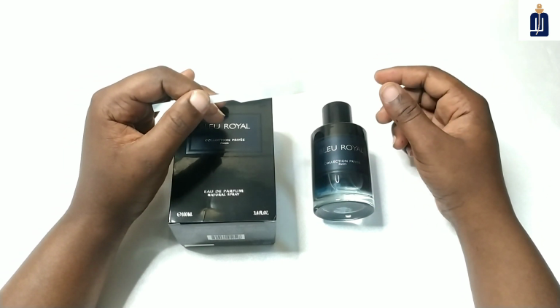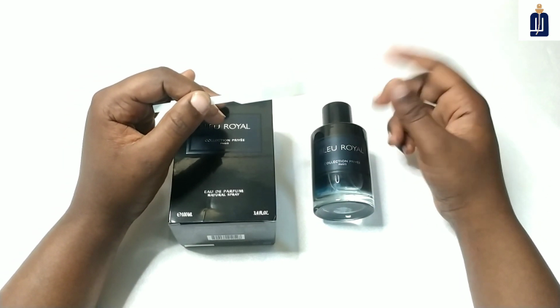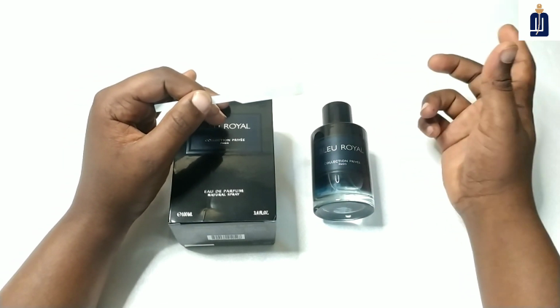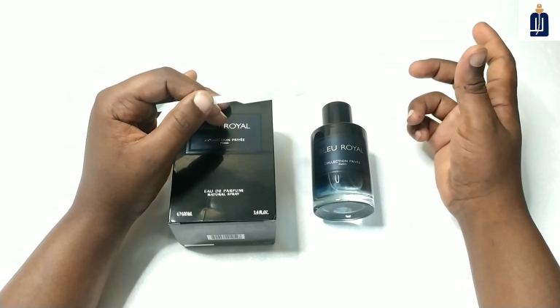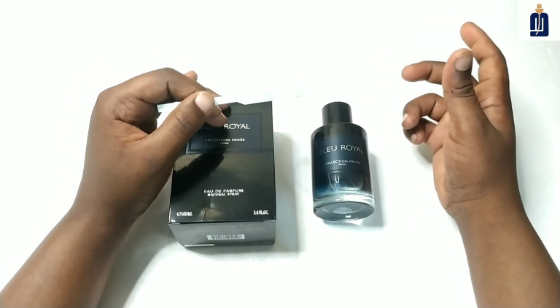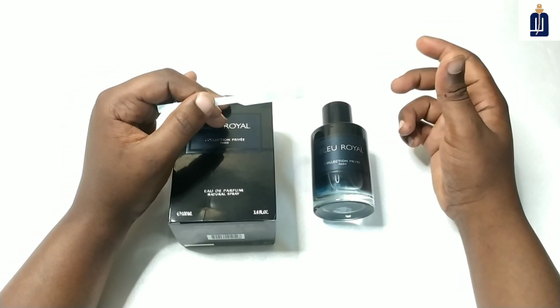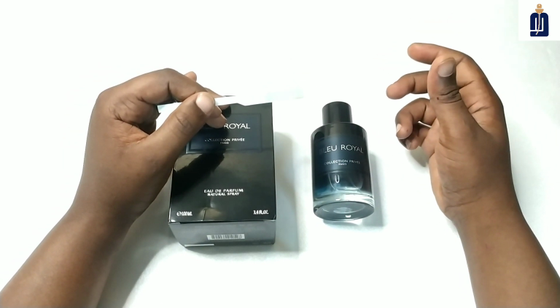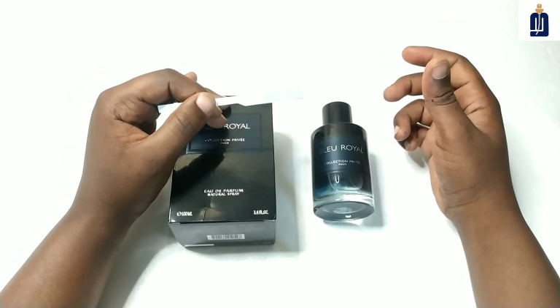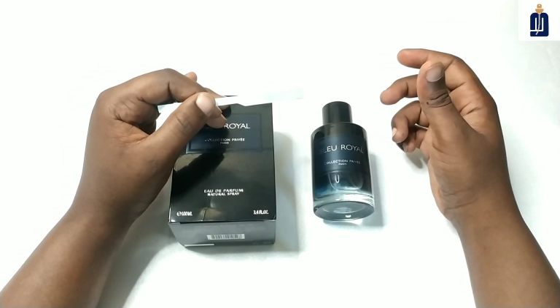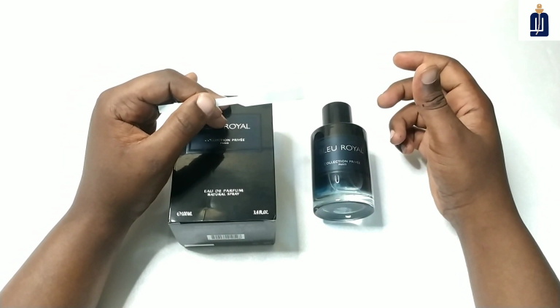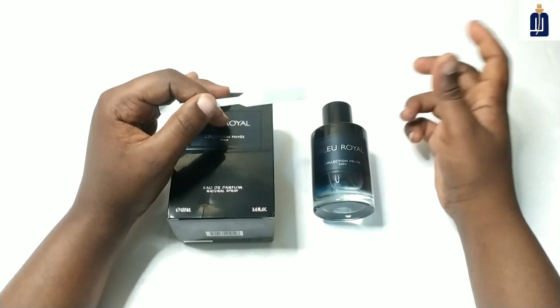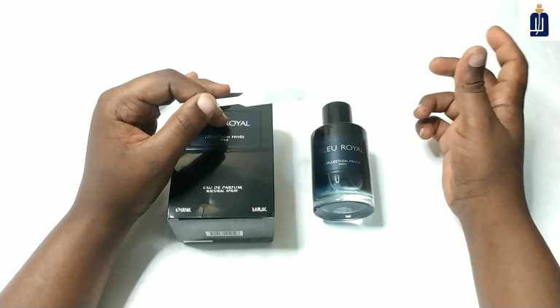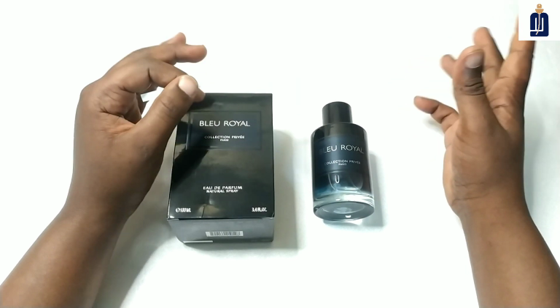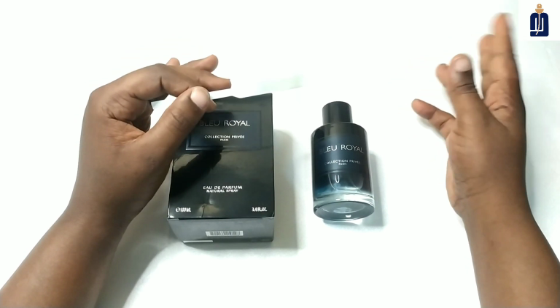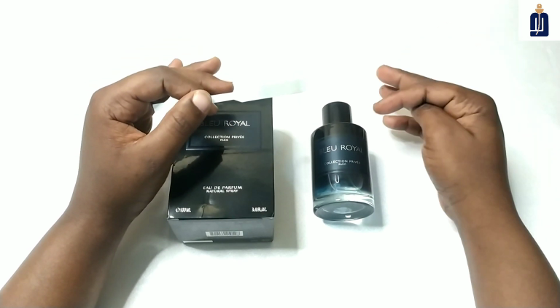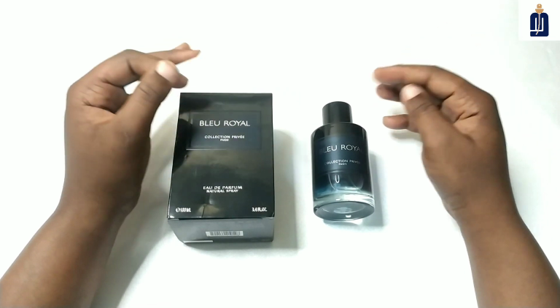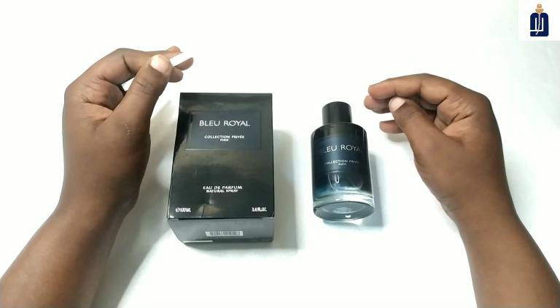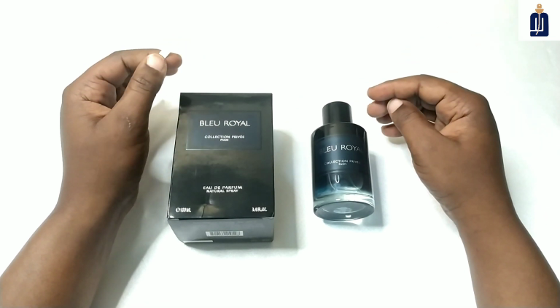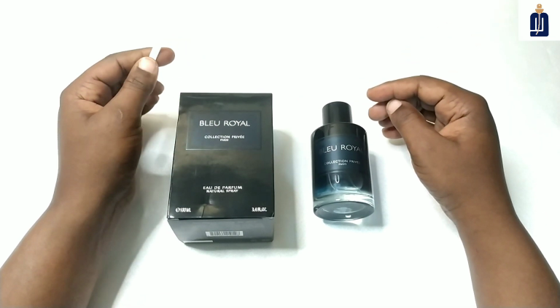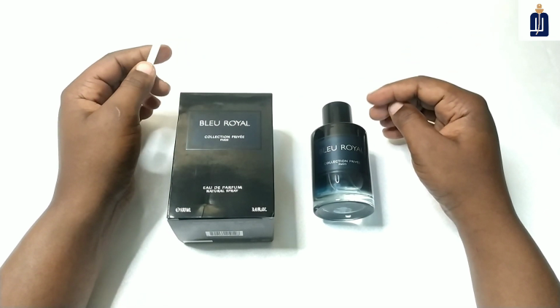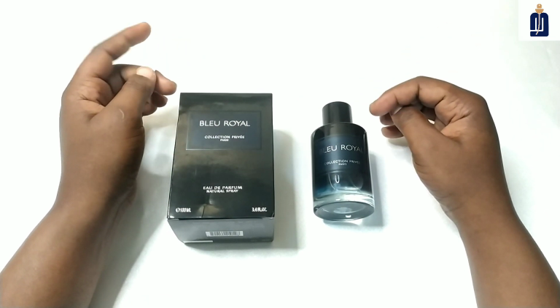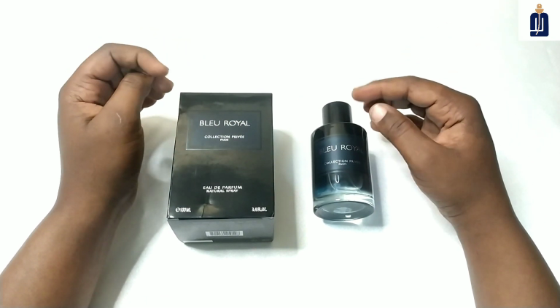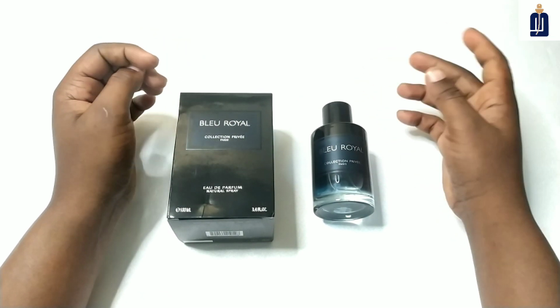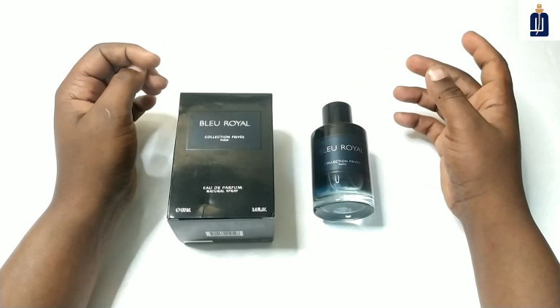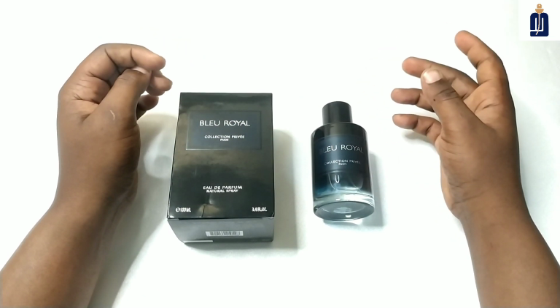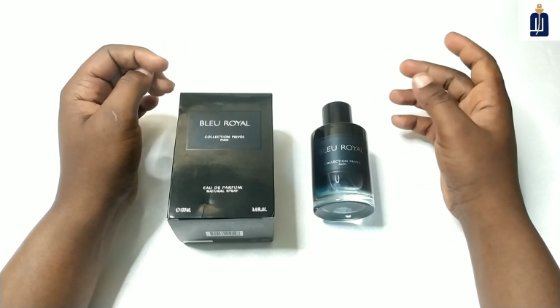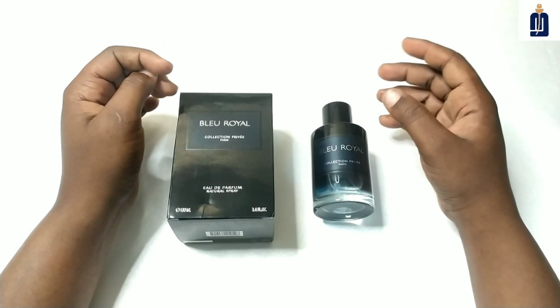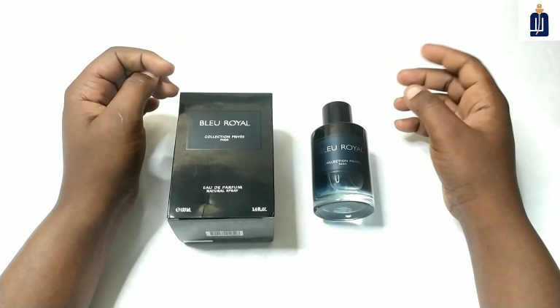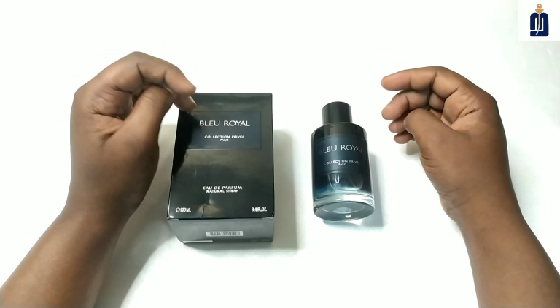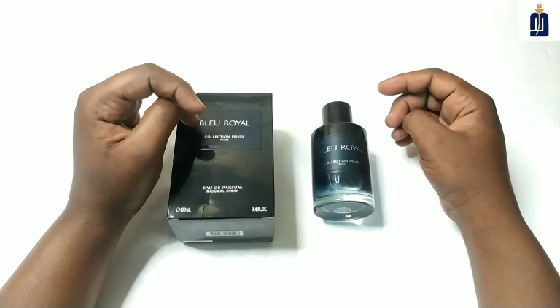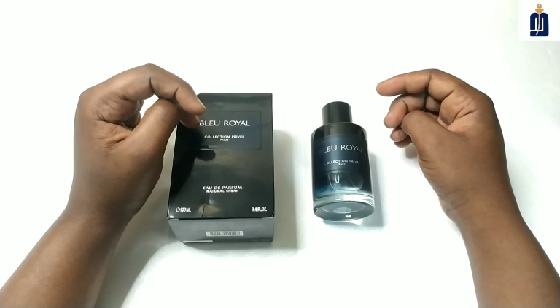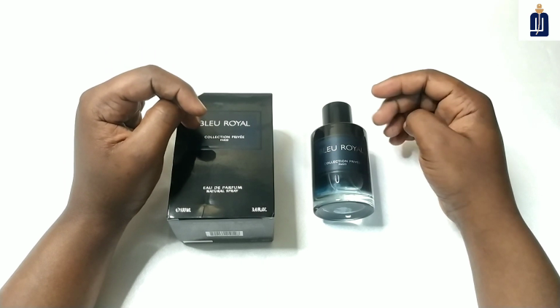The price is not more than $20 — it's between $15 and $20 — so it's very acceptable, and anybody can buy this fragrance.